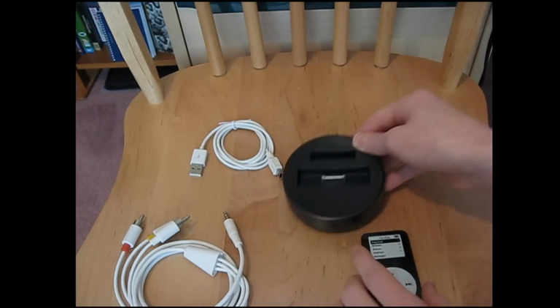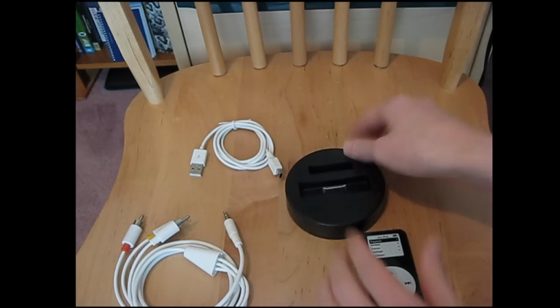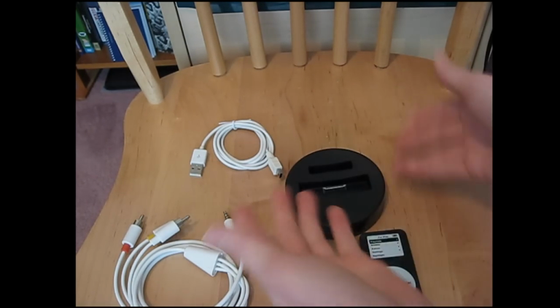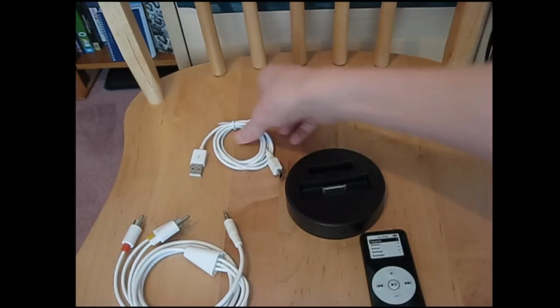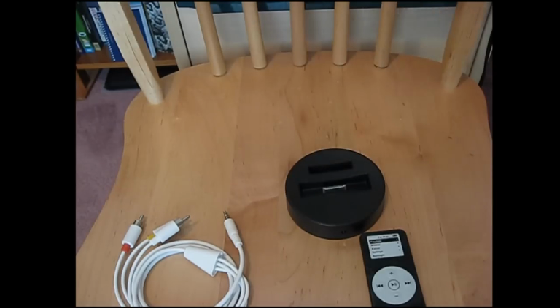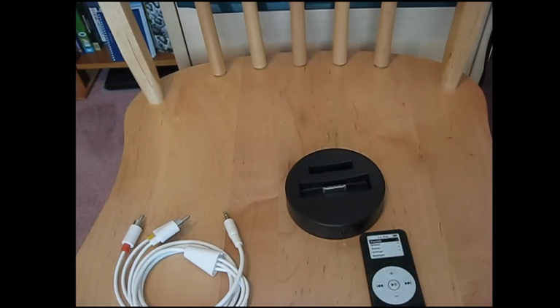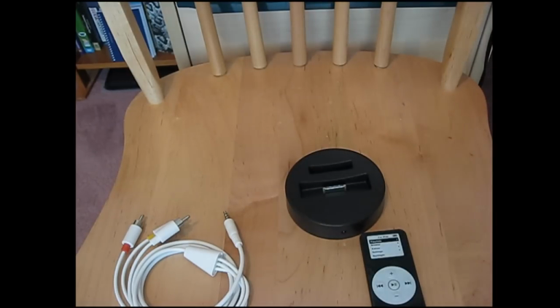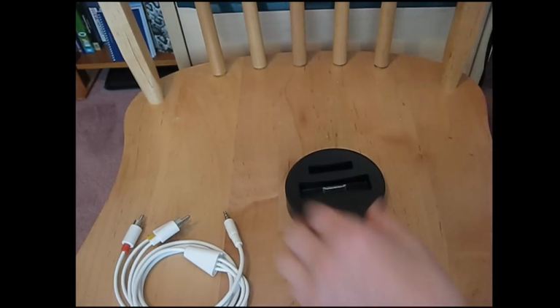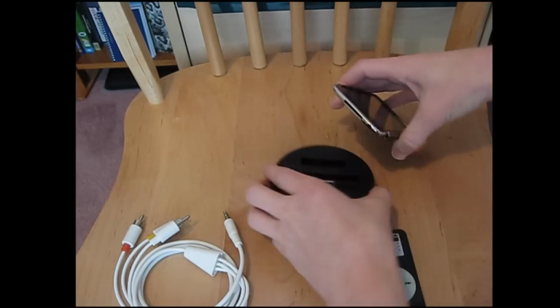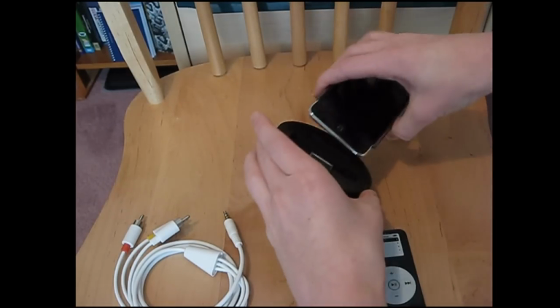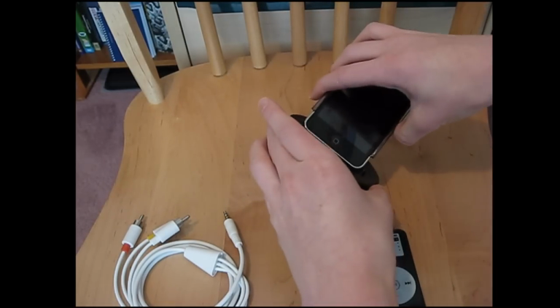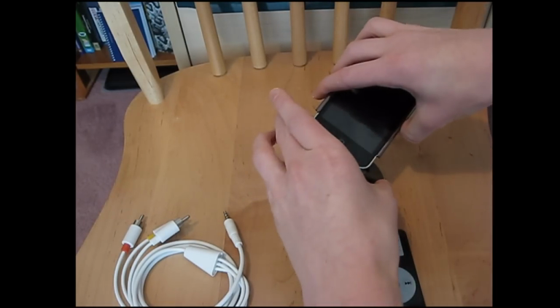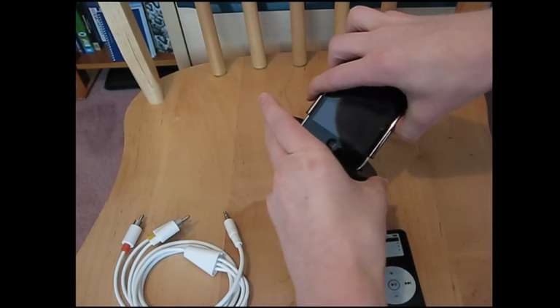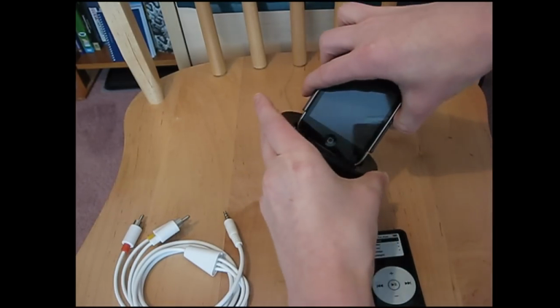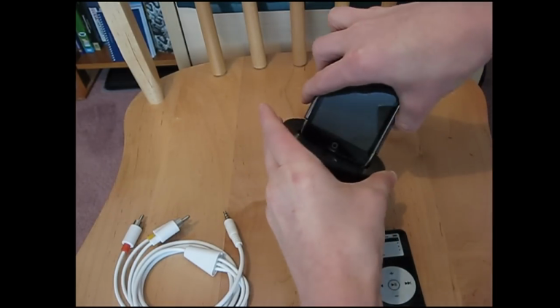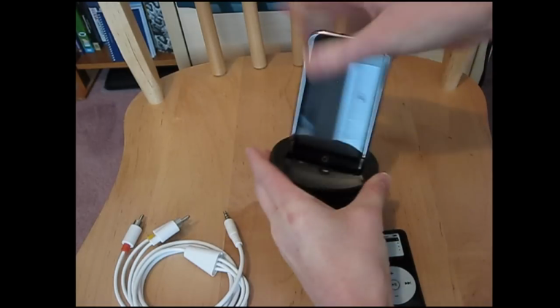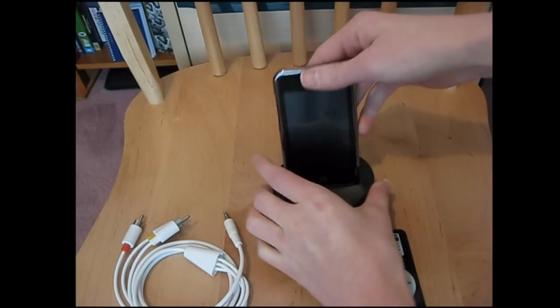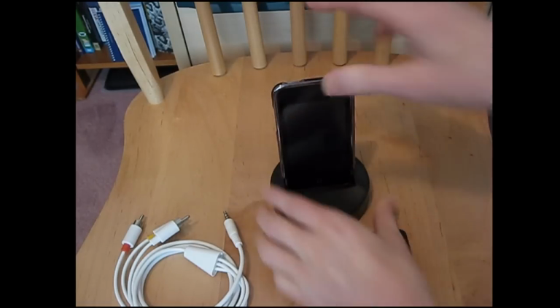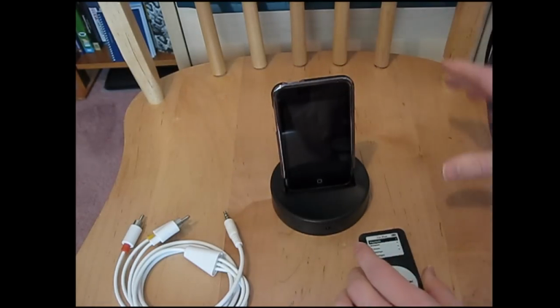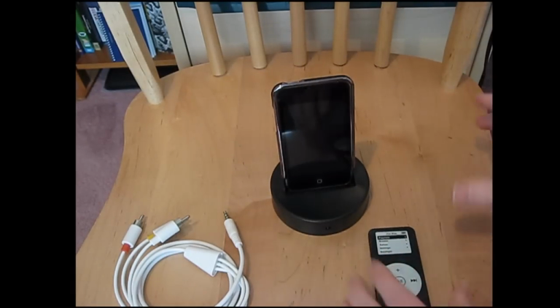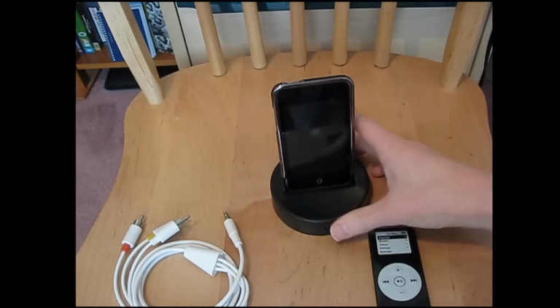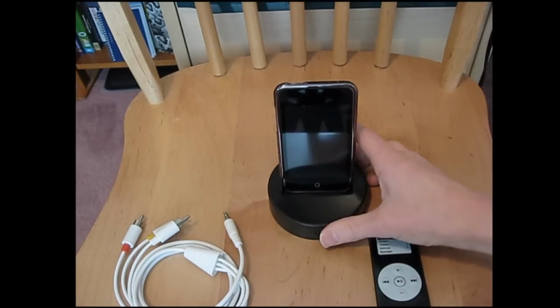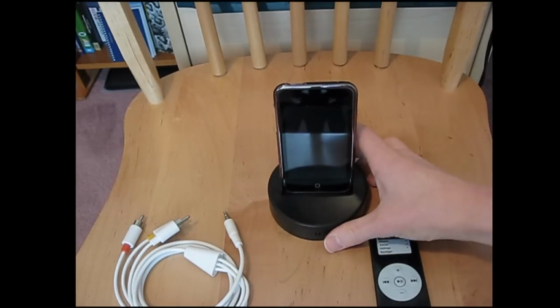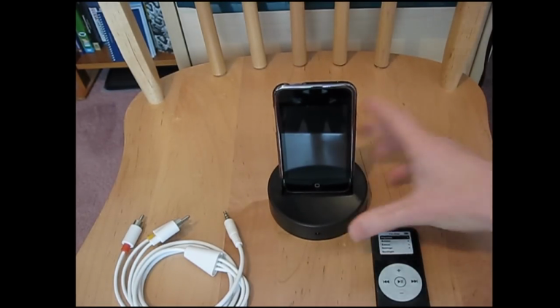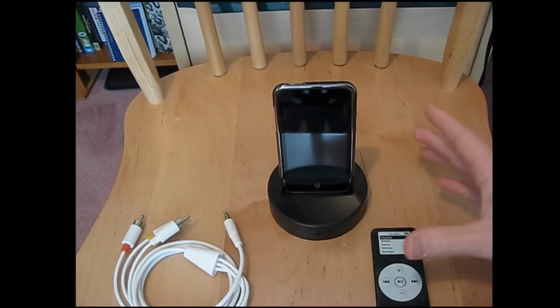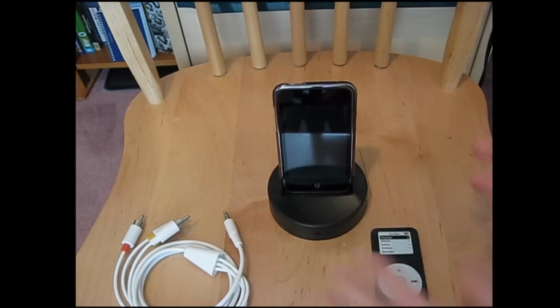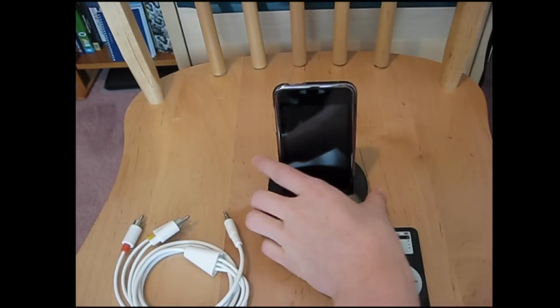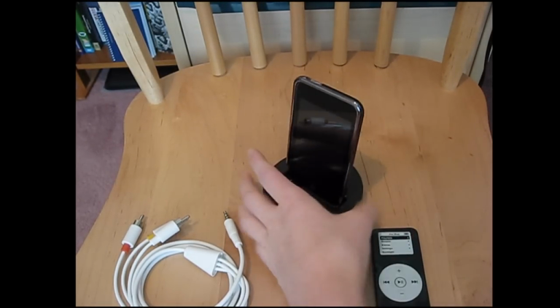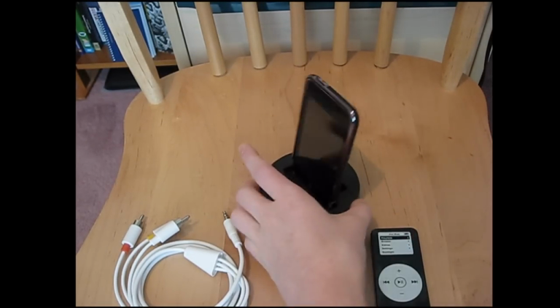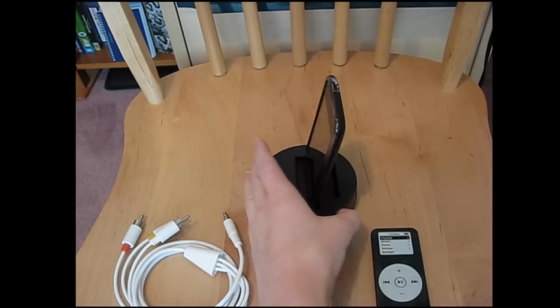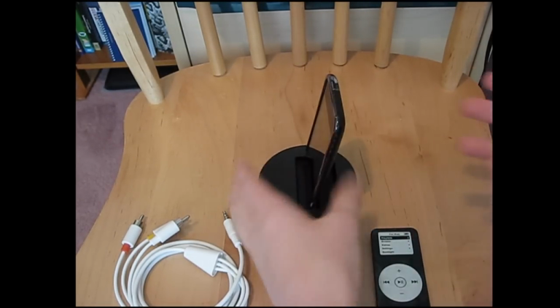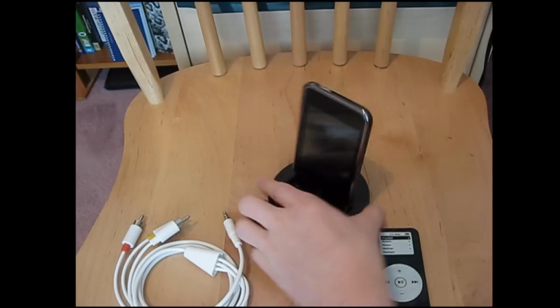Let's go ahead and put on the iPod. The iPod just goes on here like that. You can use the Nano, the Classic — all the iPods and iPhones except the Shuffle. Remember that. And then it just stays on like that.